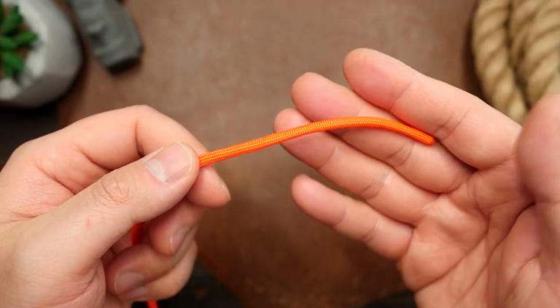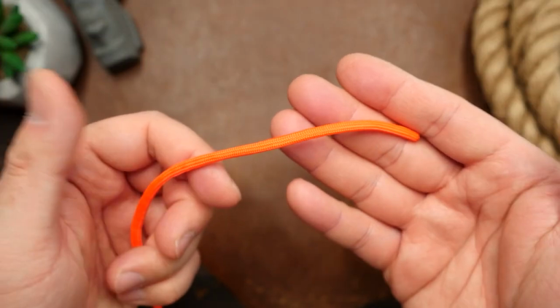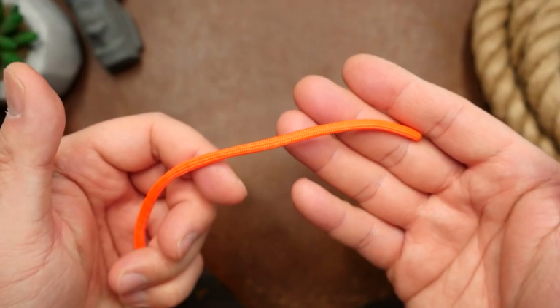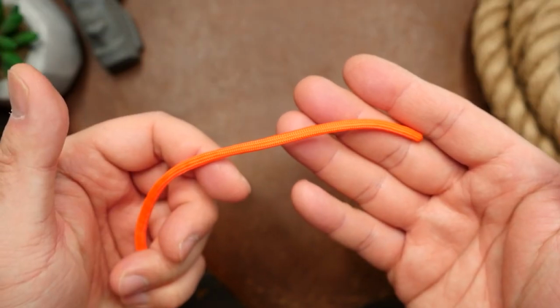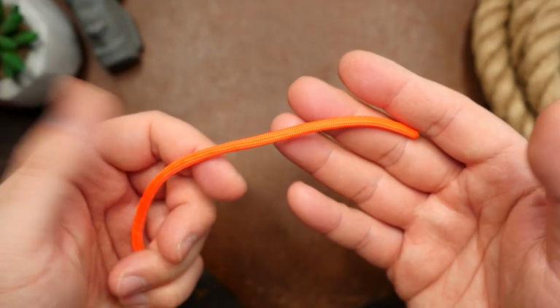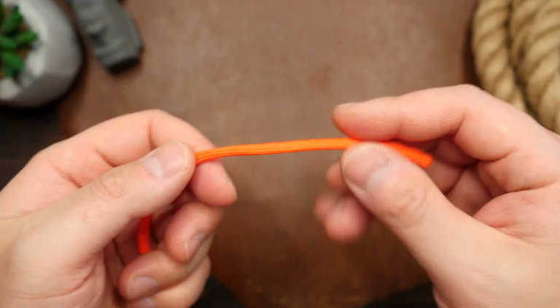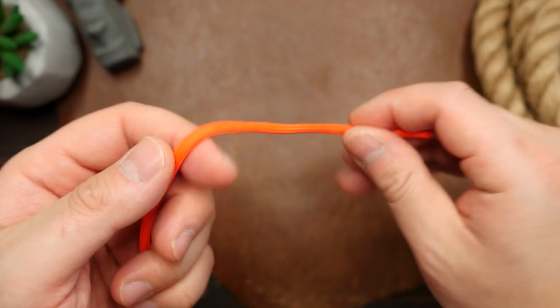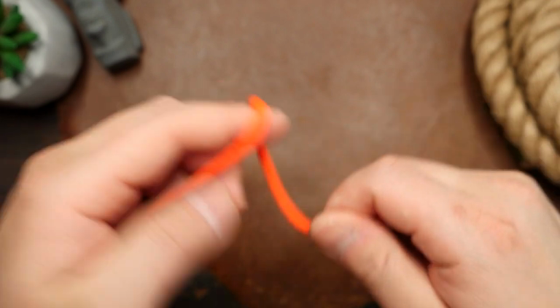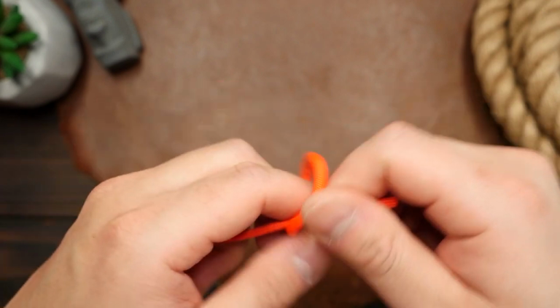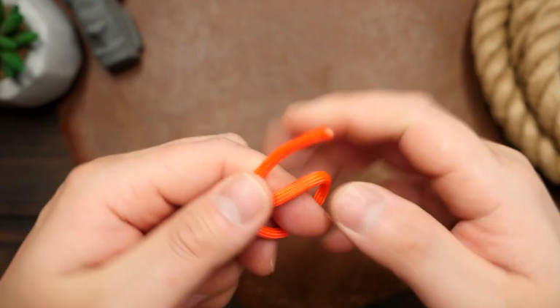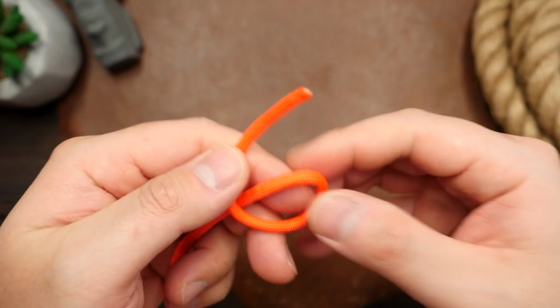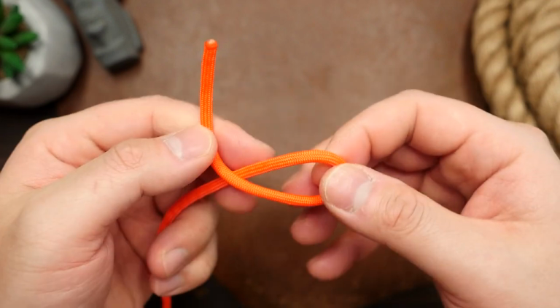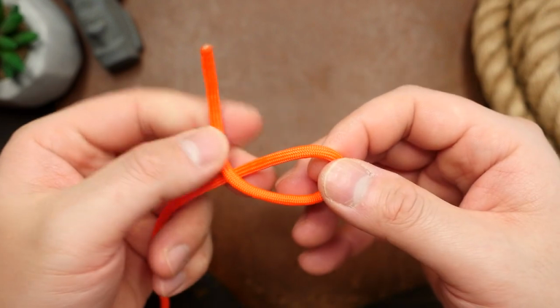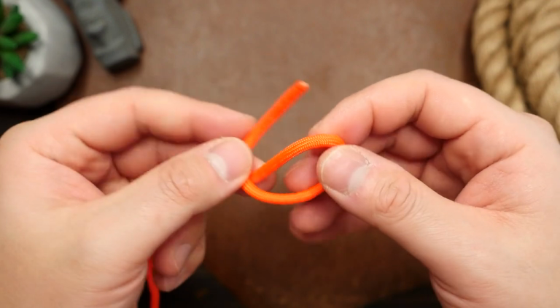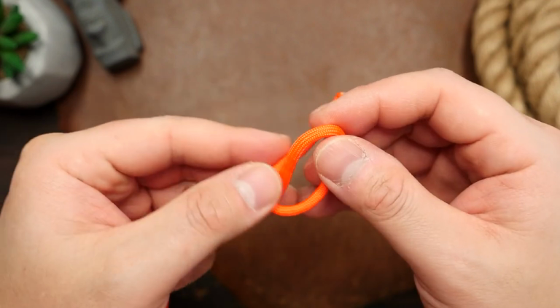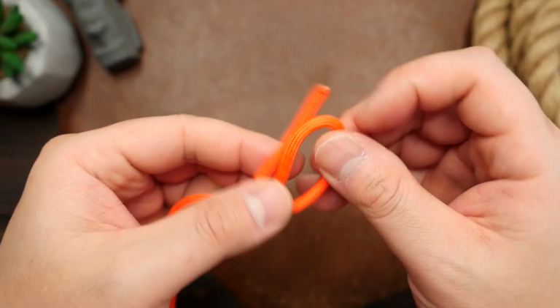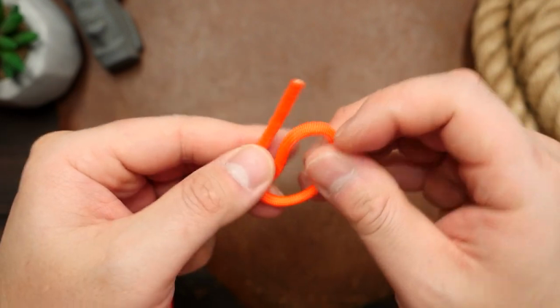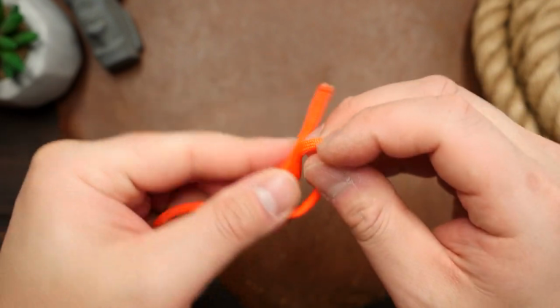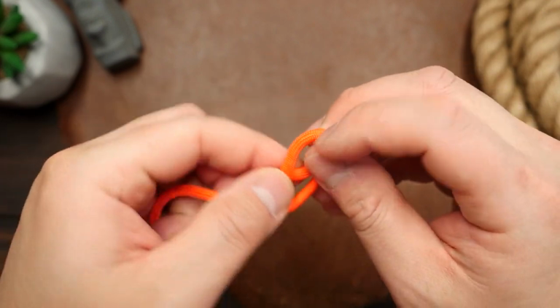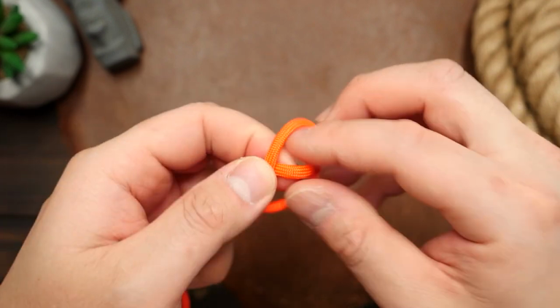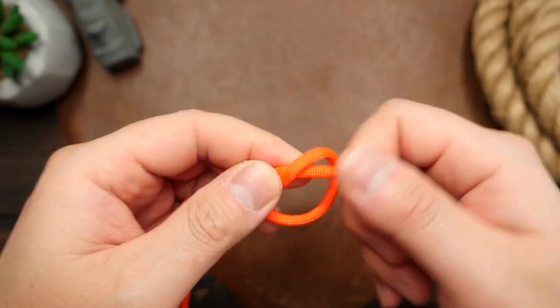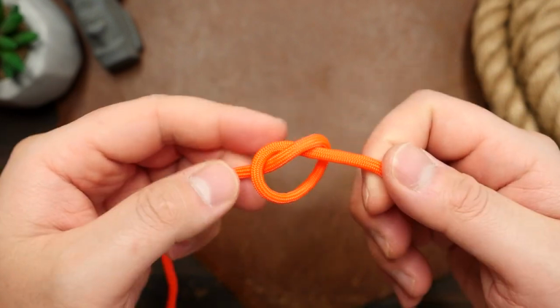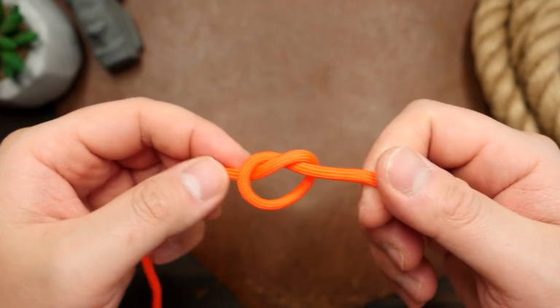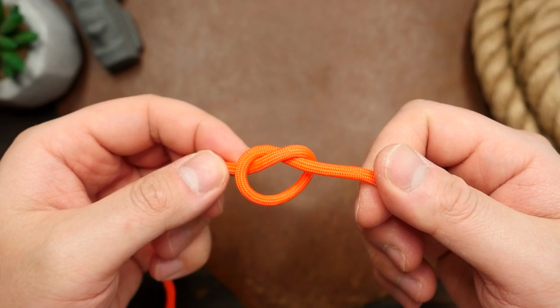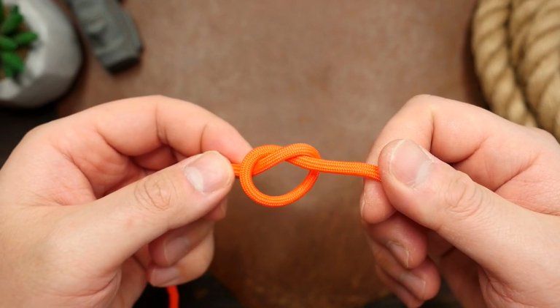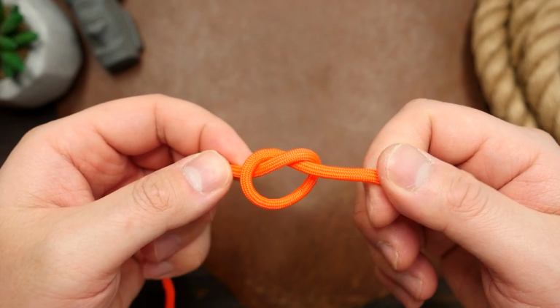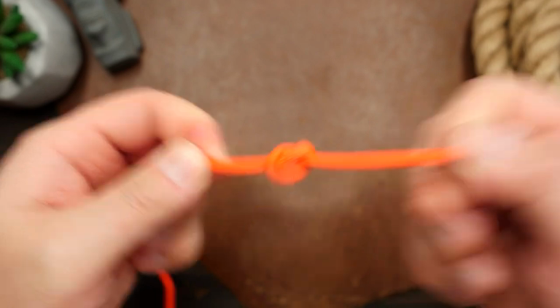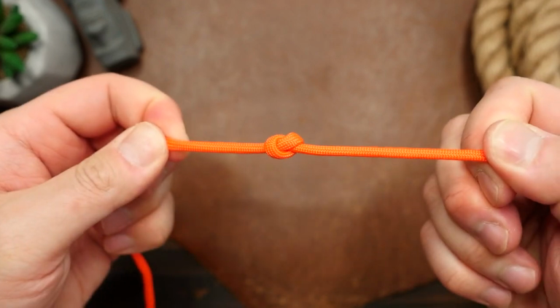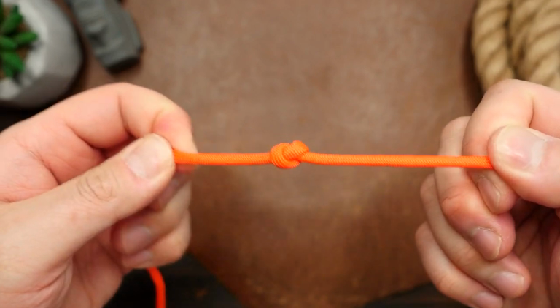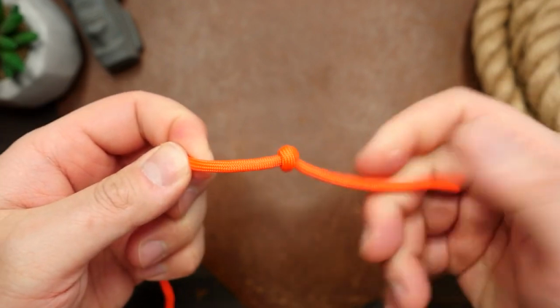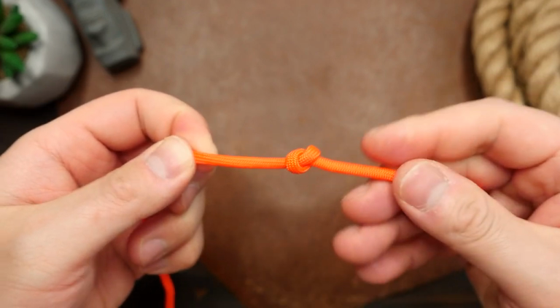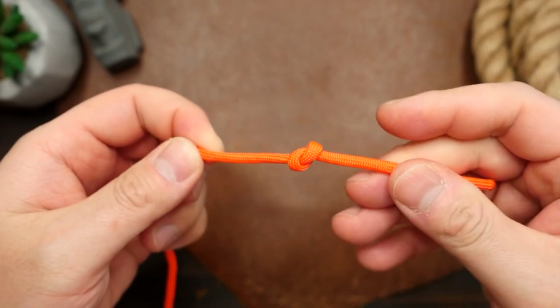To tie this knot we're first going to tie a stopper knot — an overhand knot at the end of our rope or paracord. Make an overhand loop, then pass the end through and pull tight.